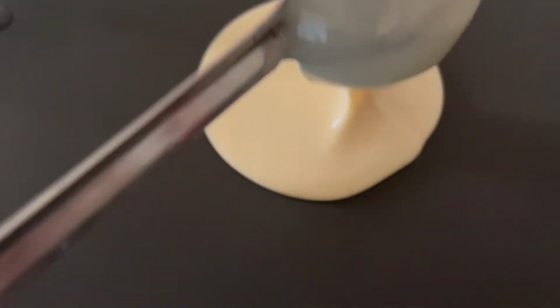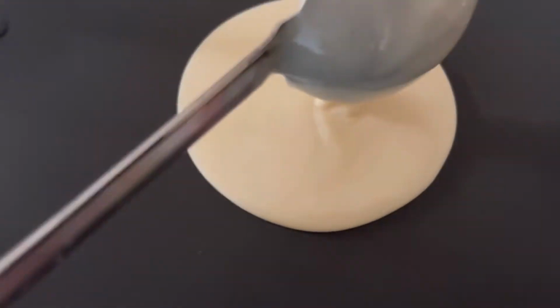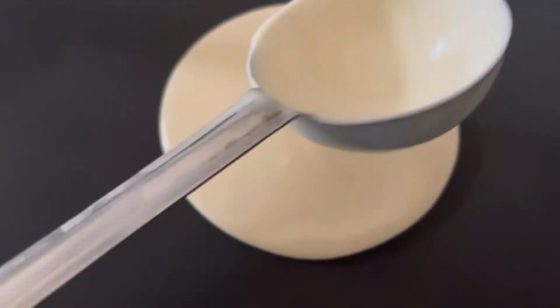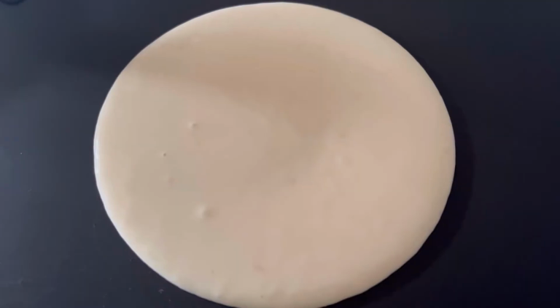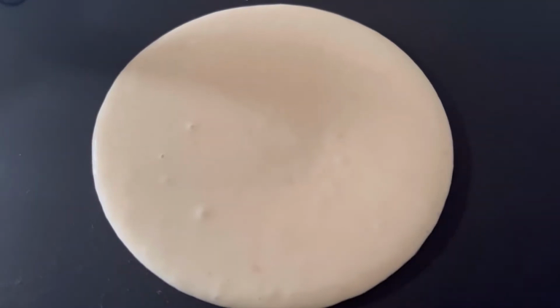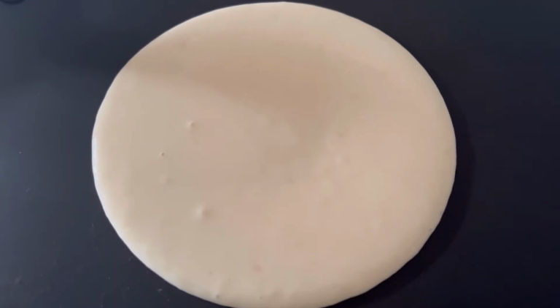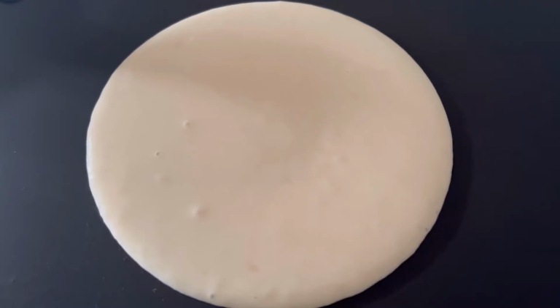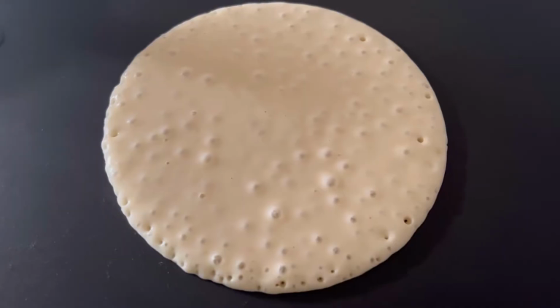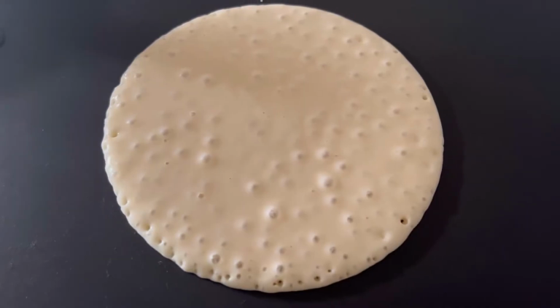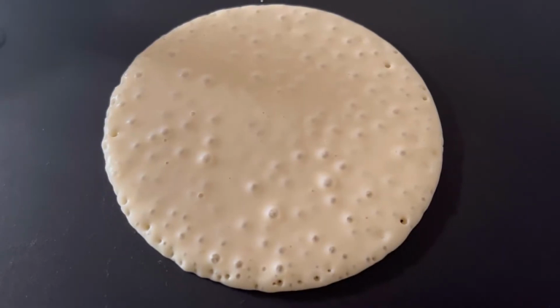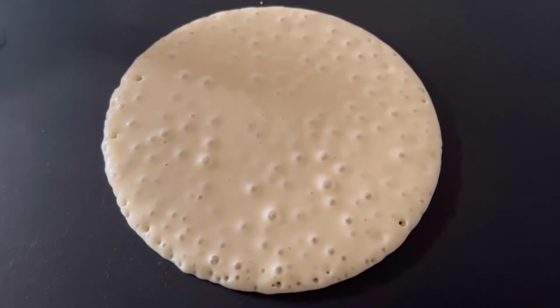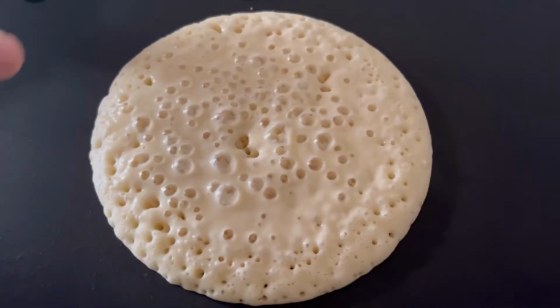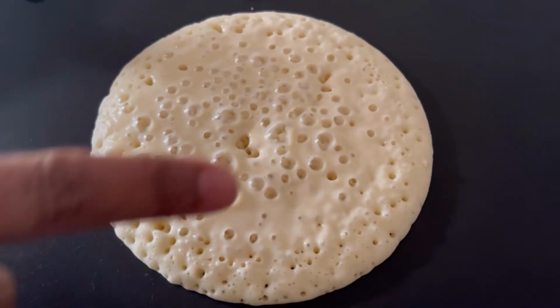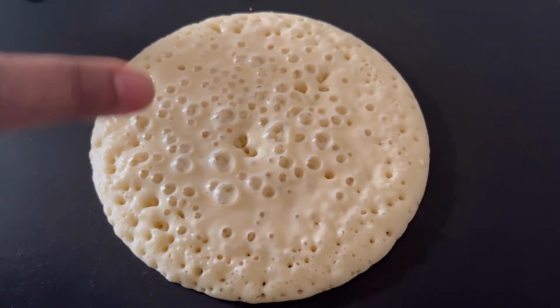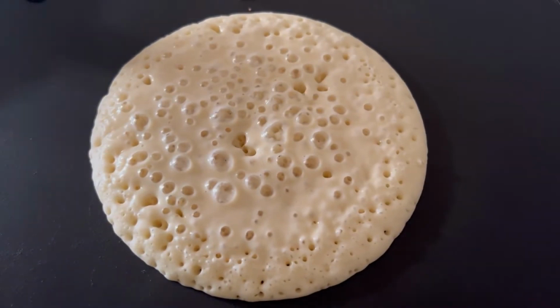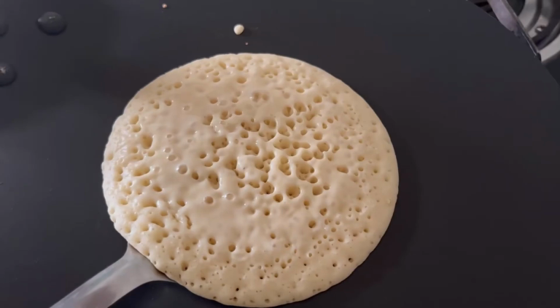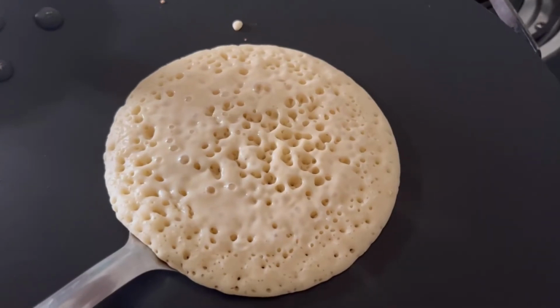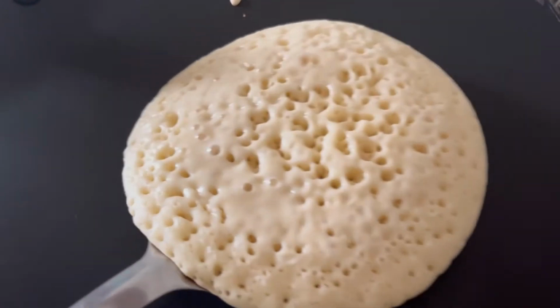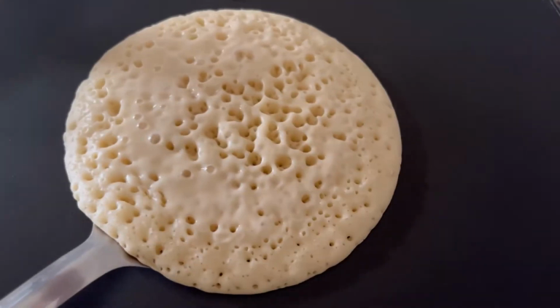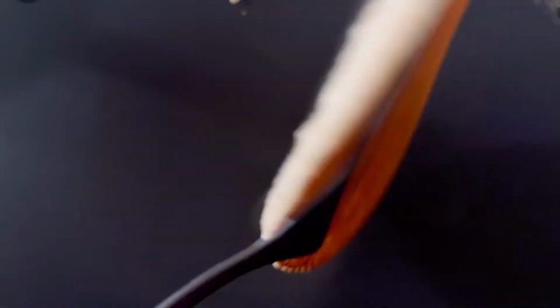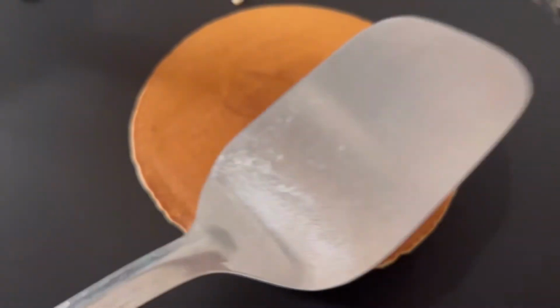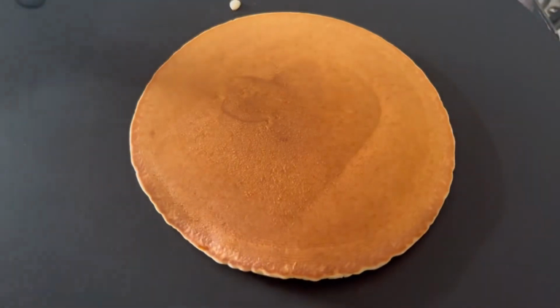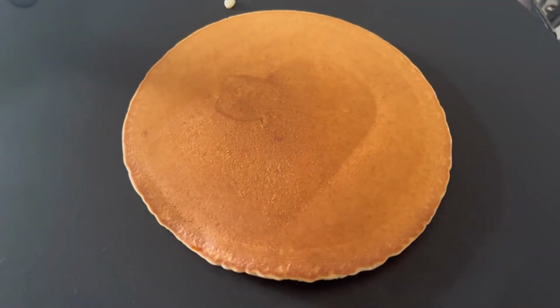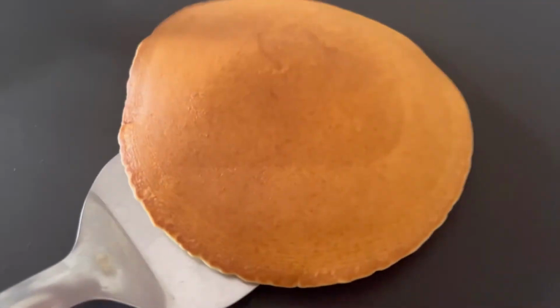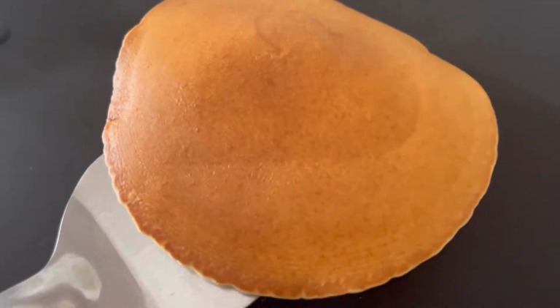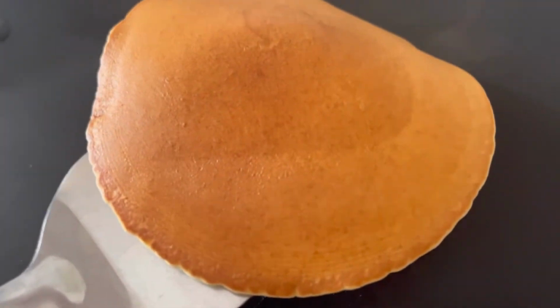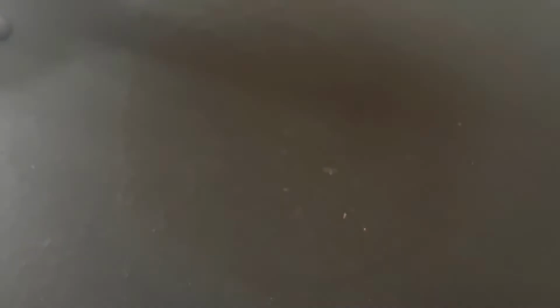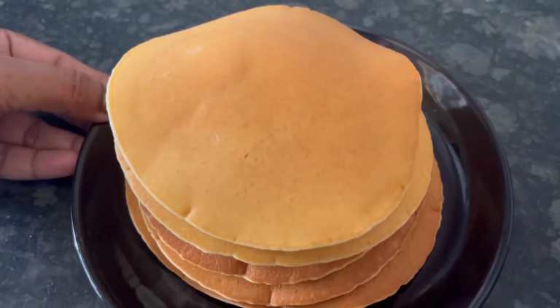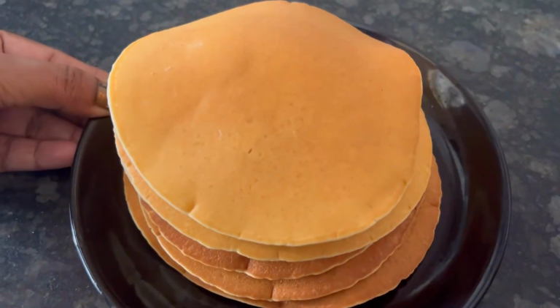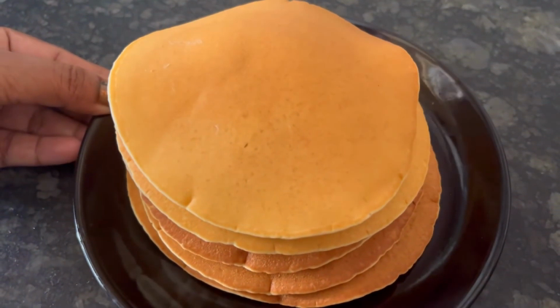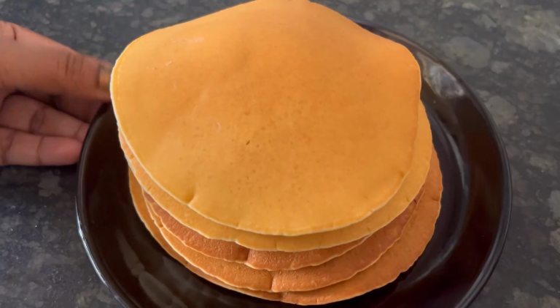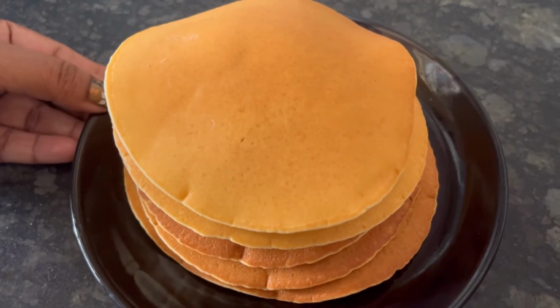Similarly, you can make the remaining pancakes. If you make small size pancakes, you will get more pancakes. All our pancakes are ready.